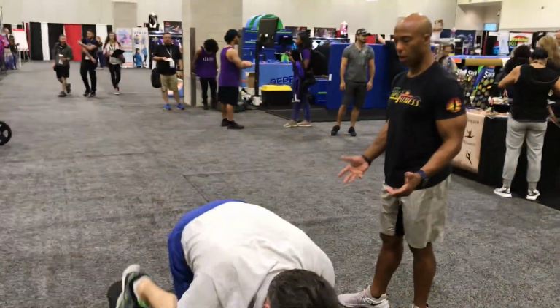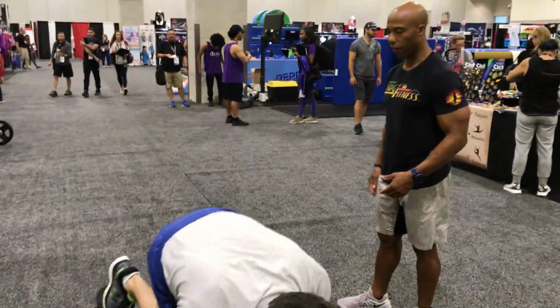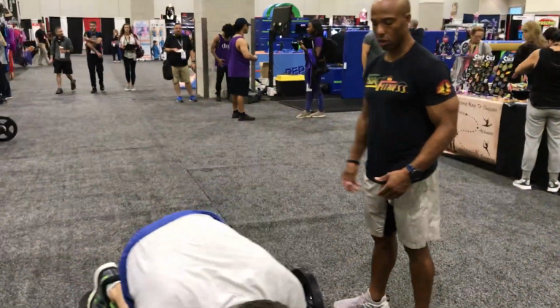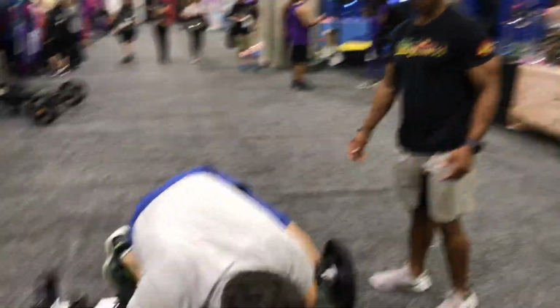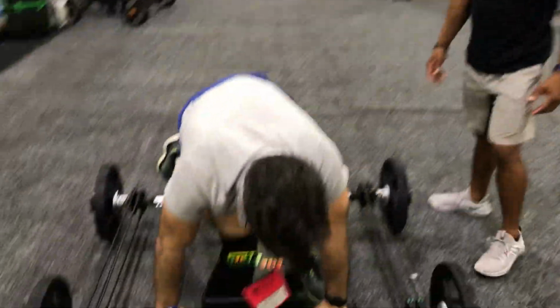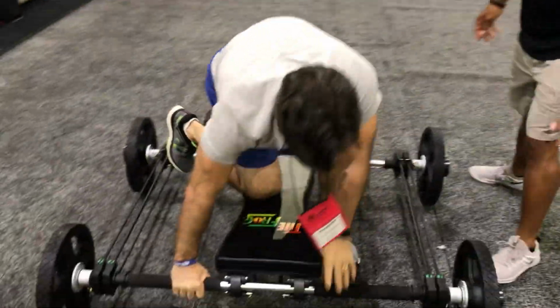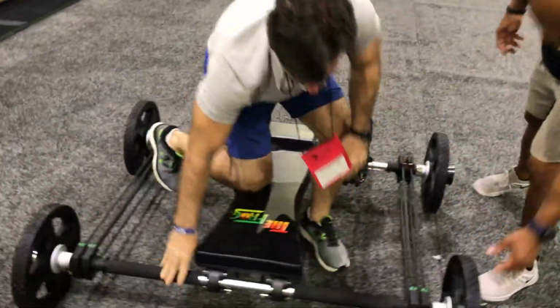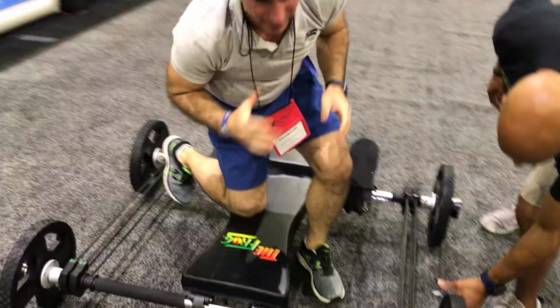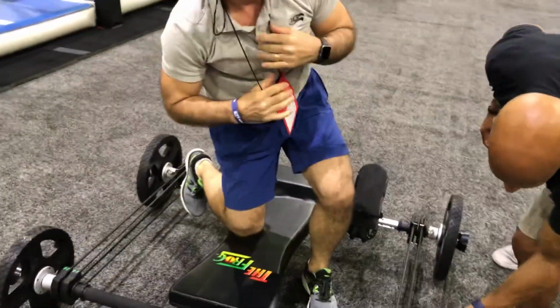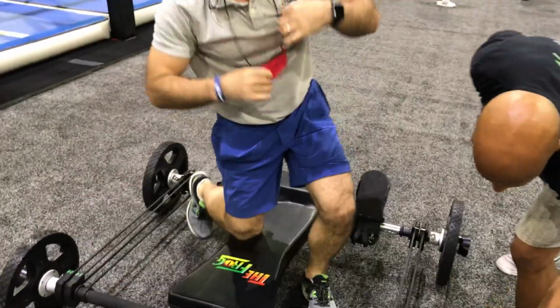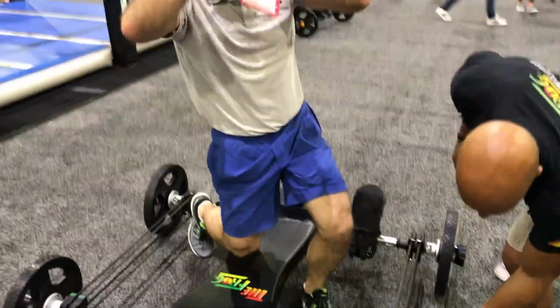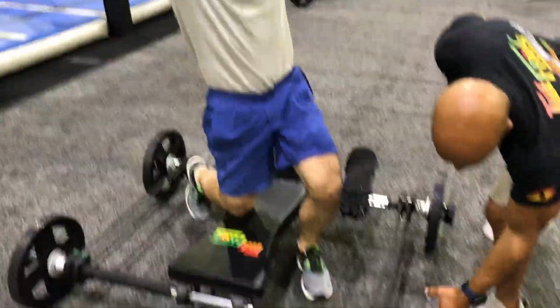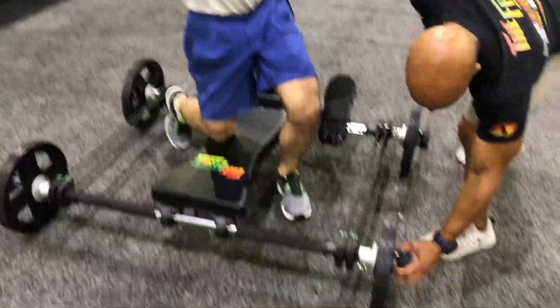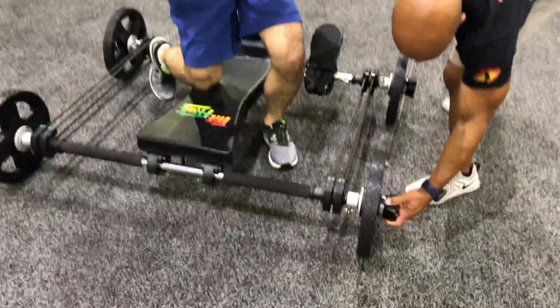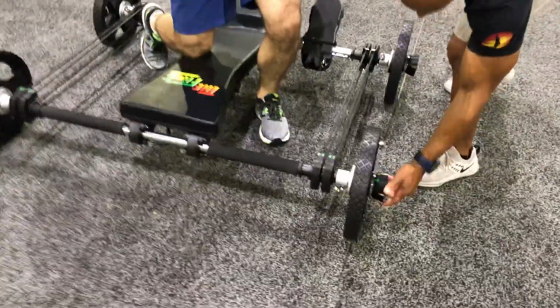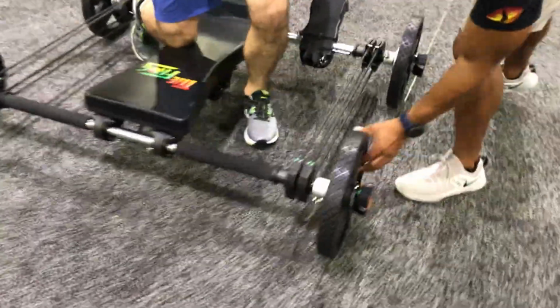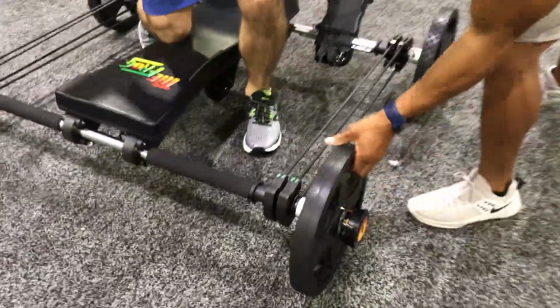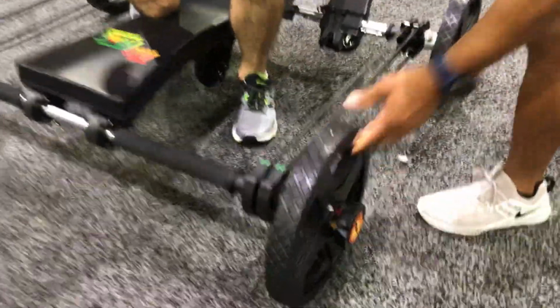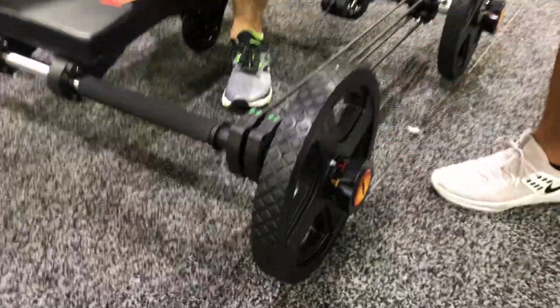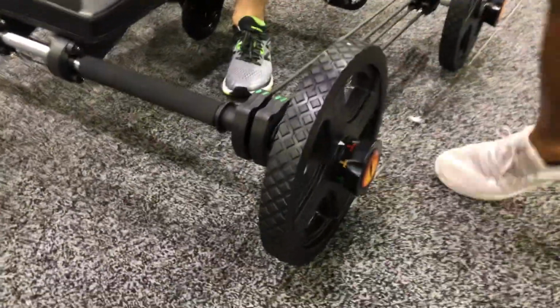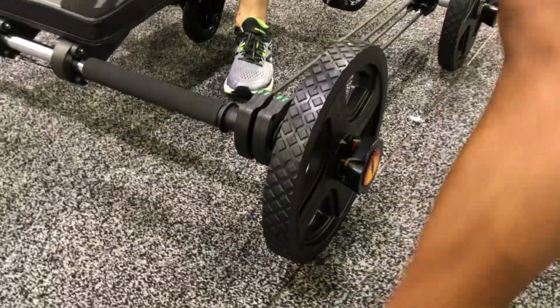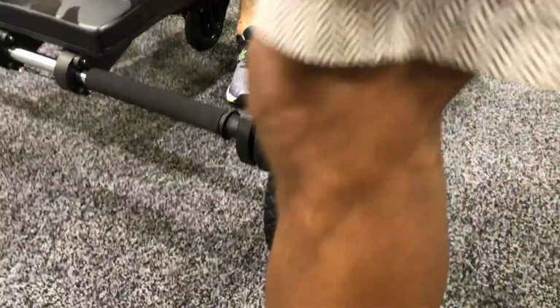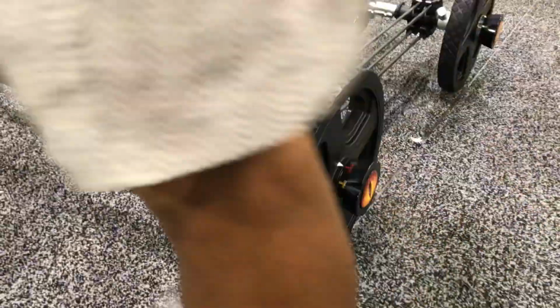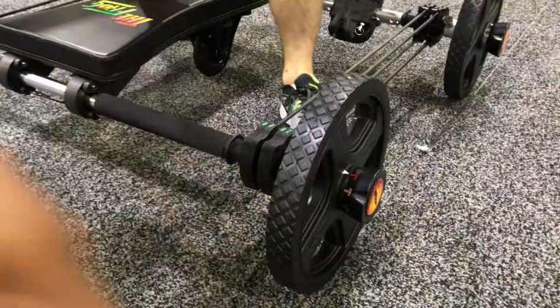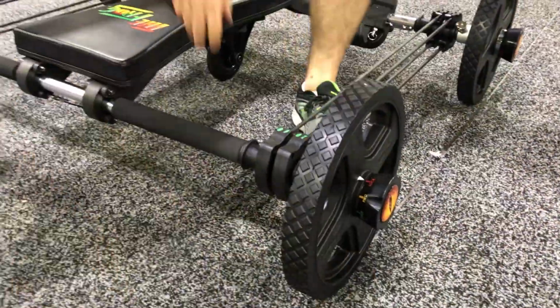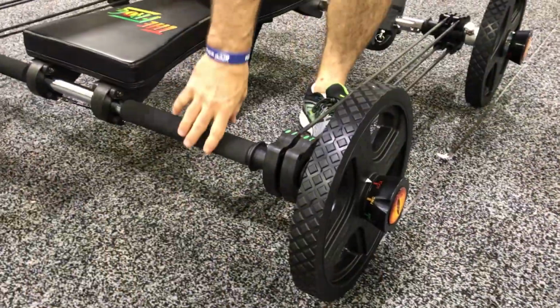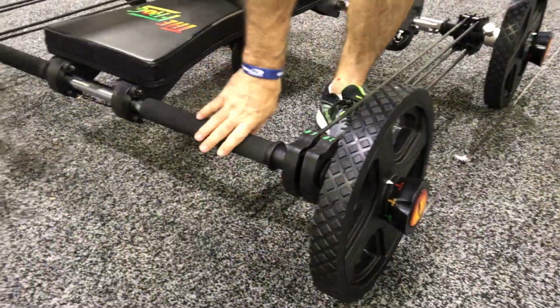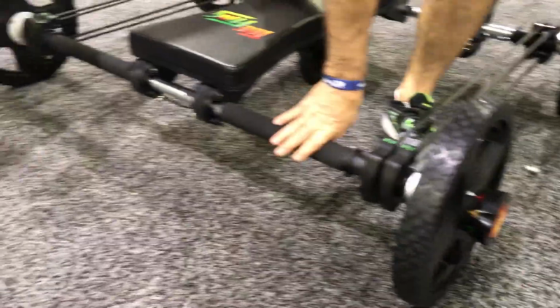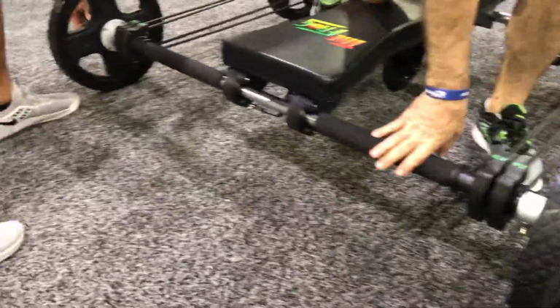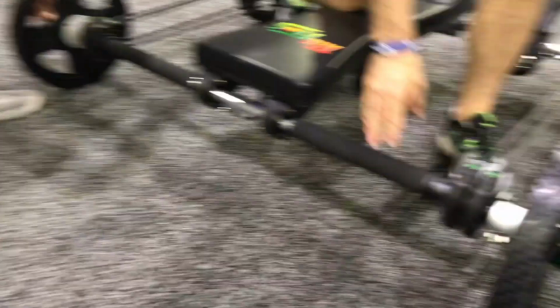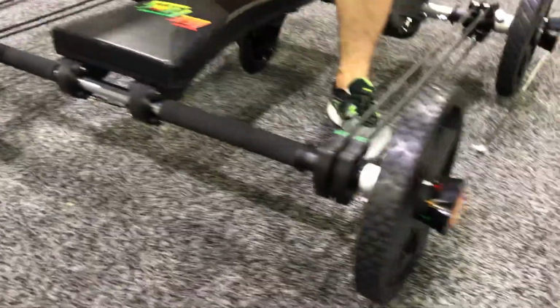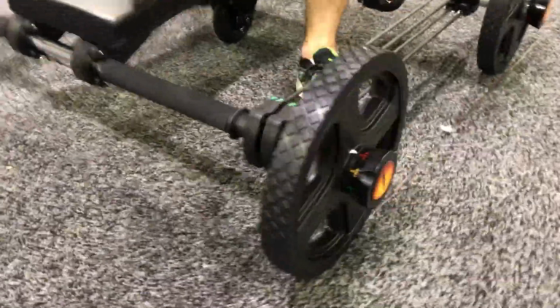Now we've done all those. So now do the same exact thing. All I'm going to do is just change the look. Now you lock the front.